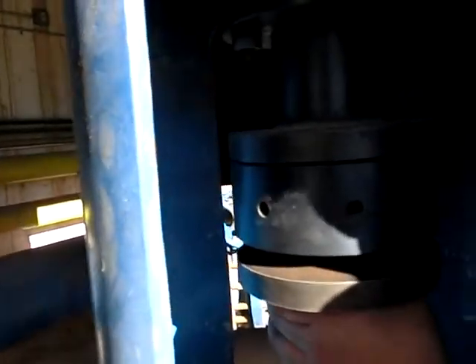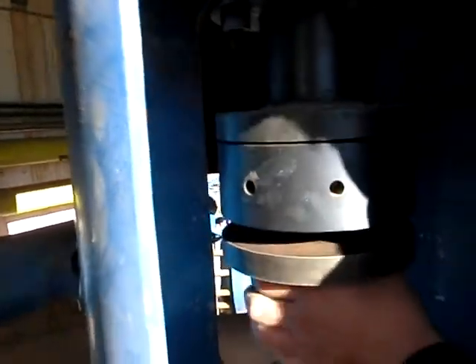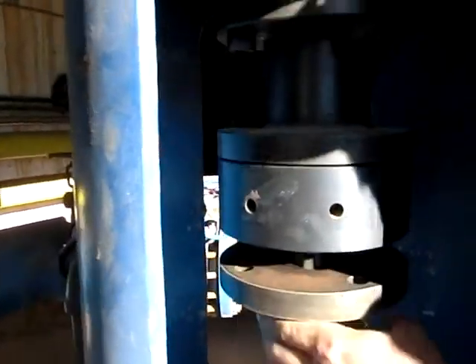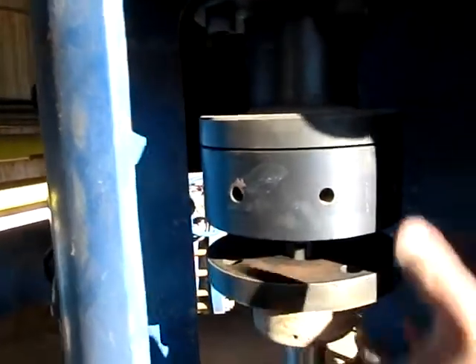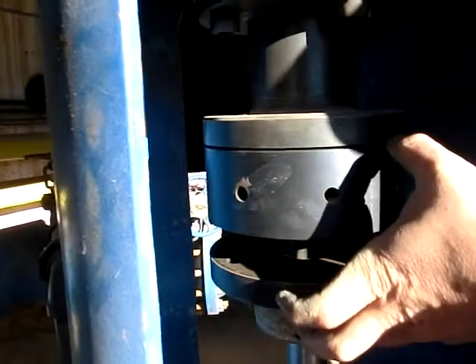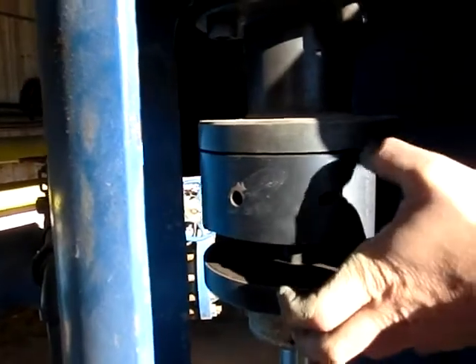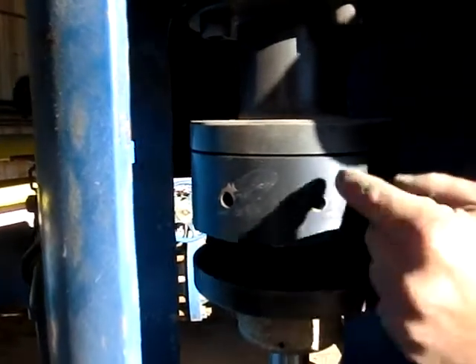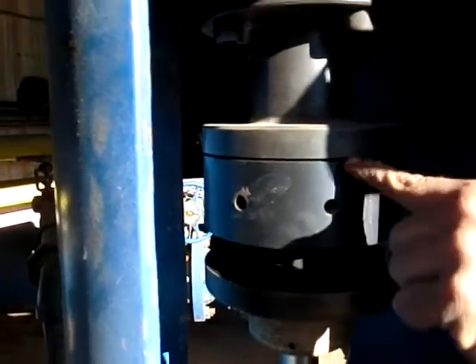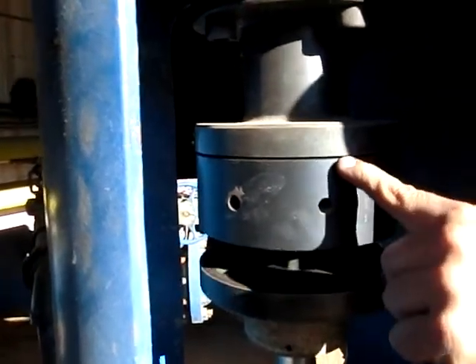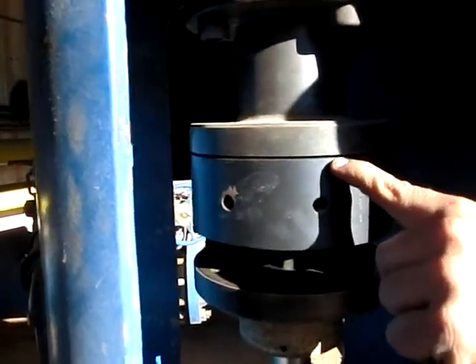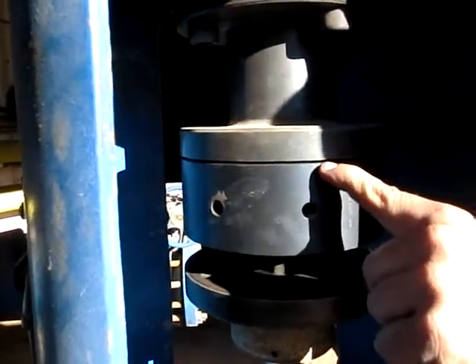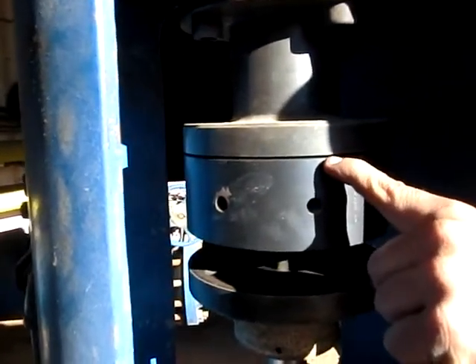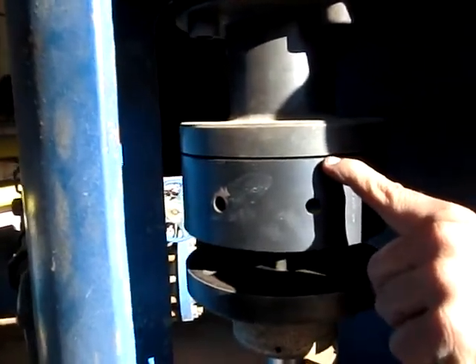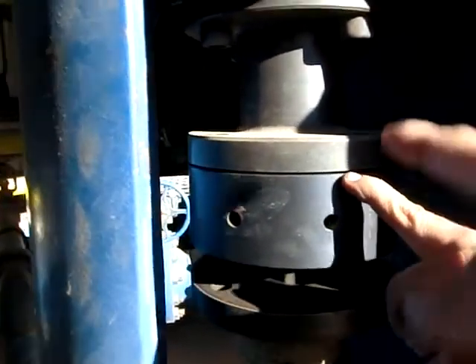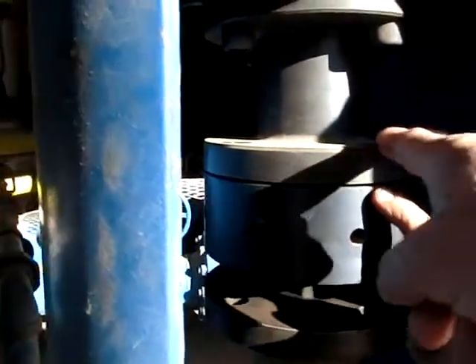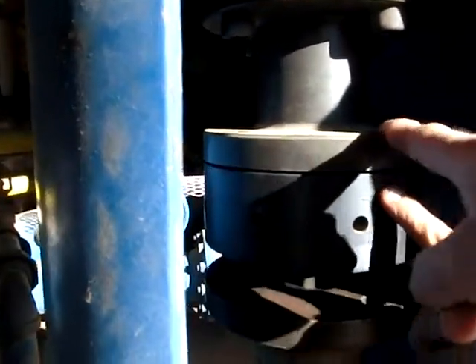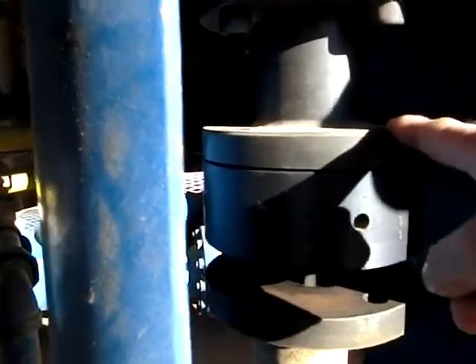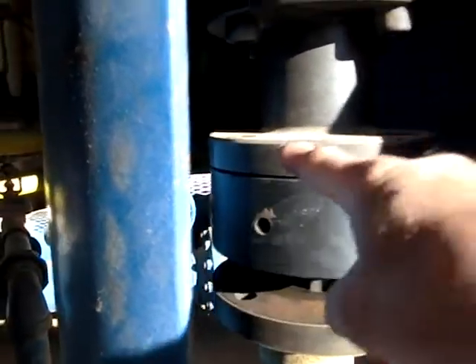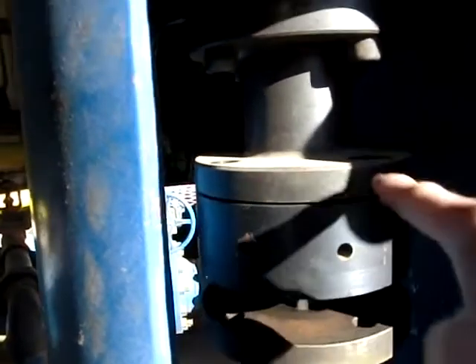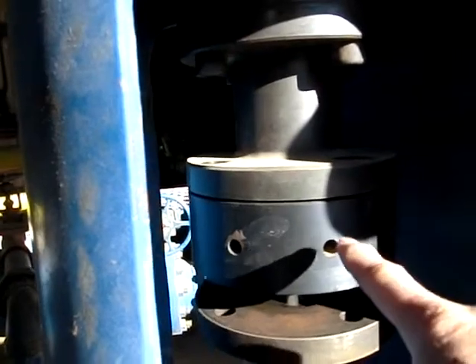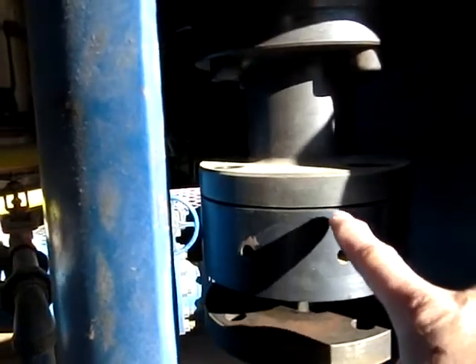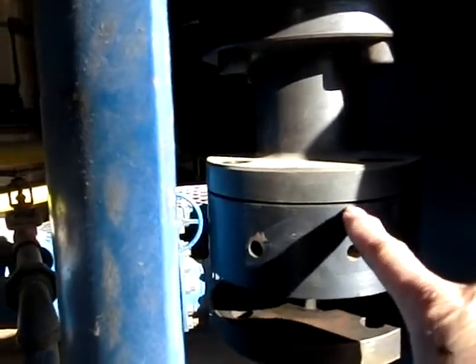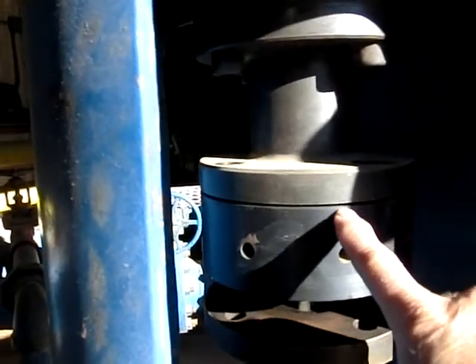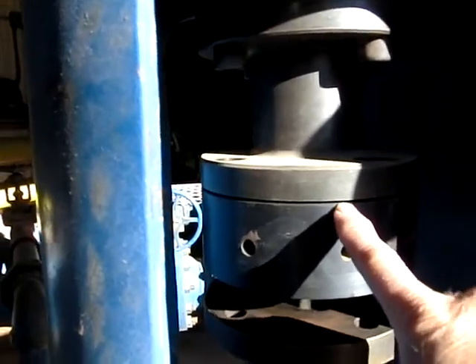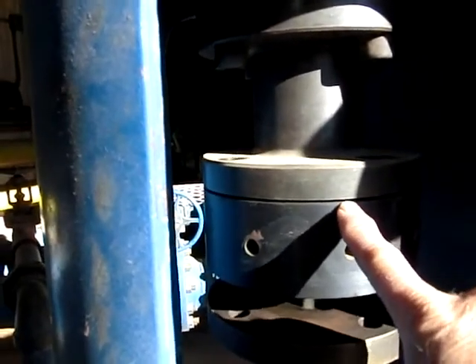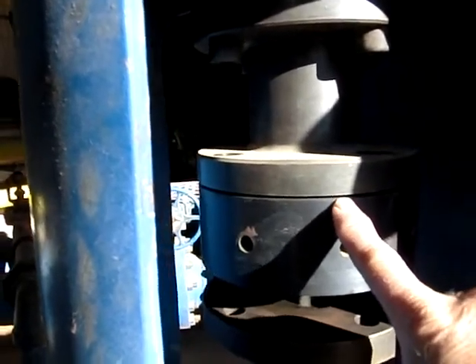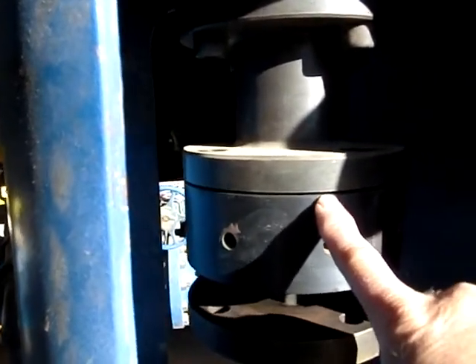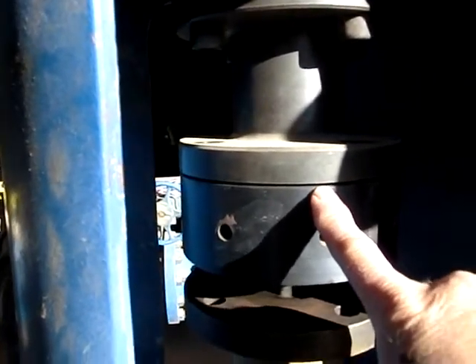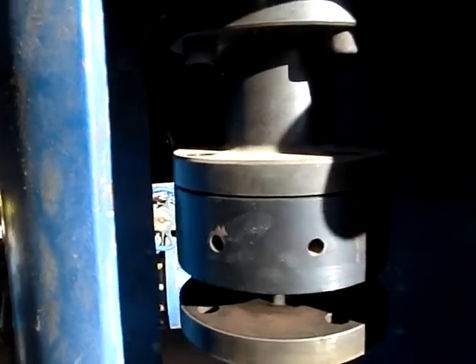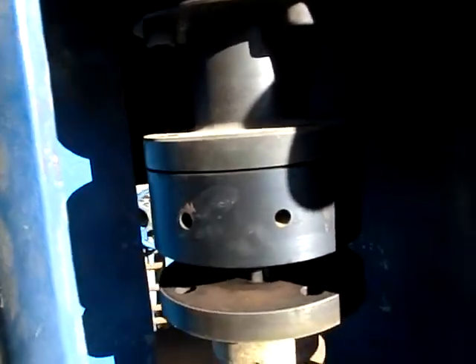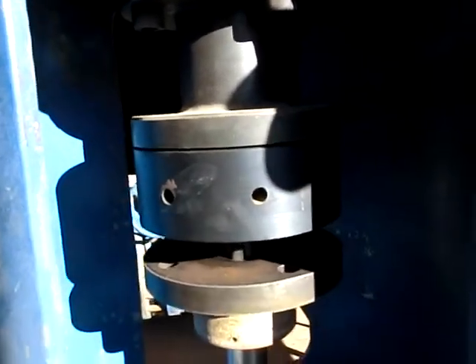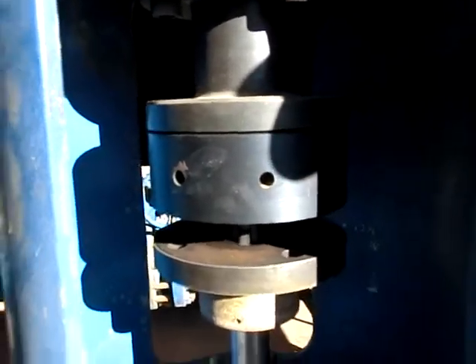When you lift that back up, that'll lift that off the bottom. When you put the bolts back in these holes, that's going to take up that gap and that'll be the lift off the bottom.